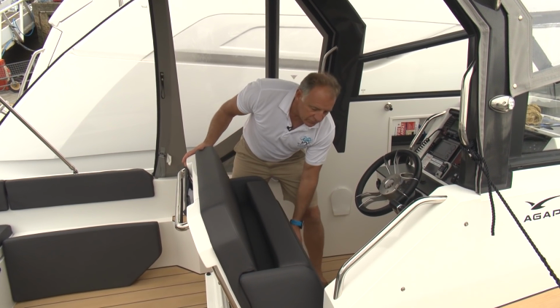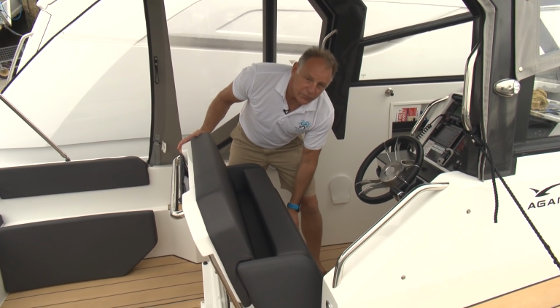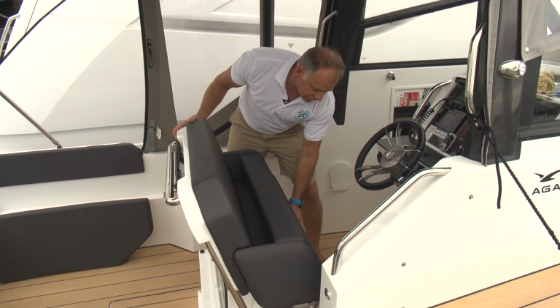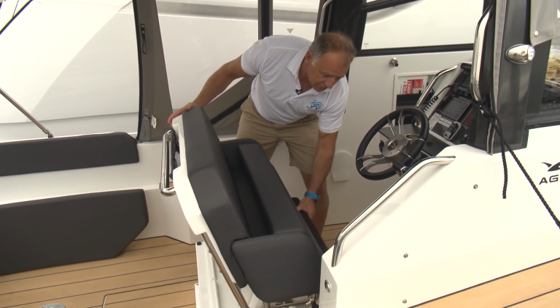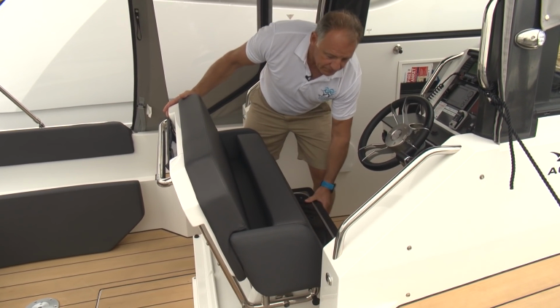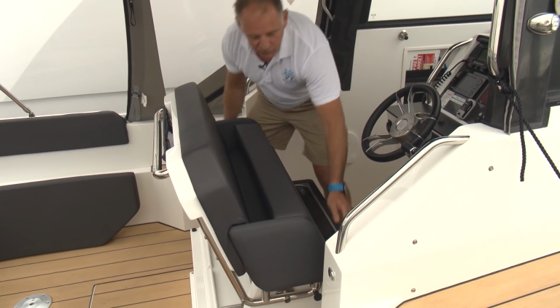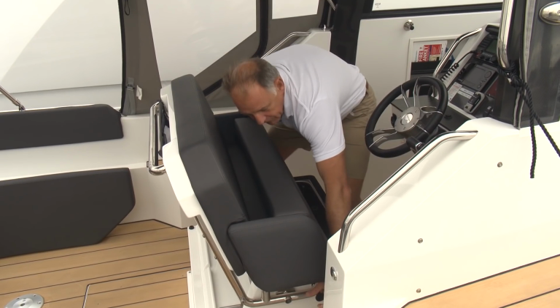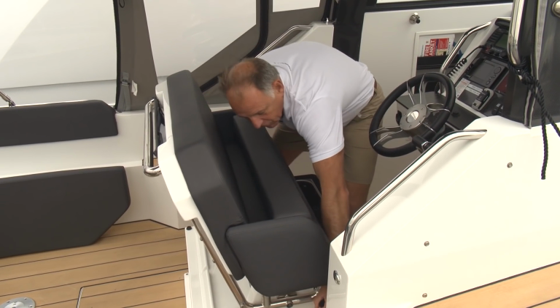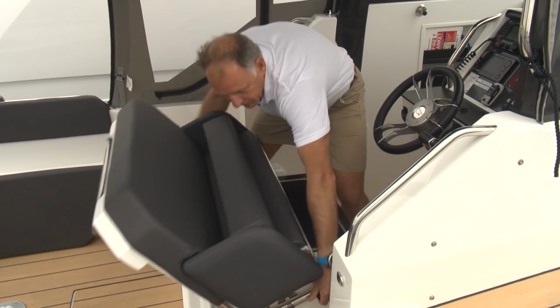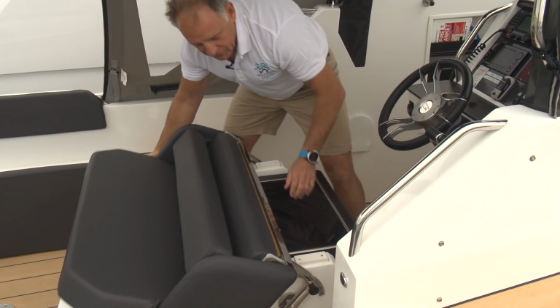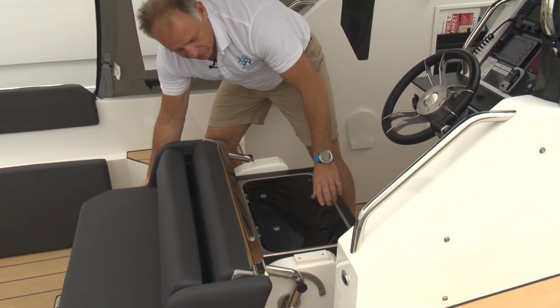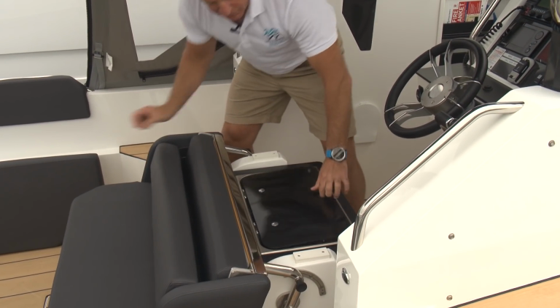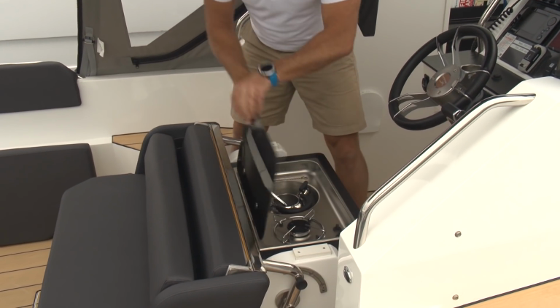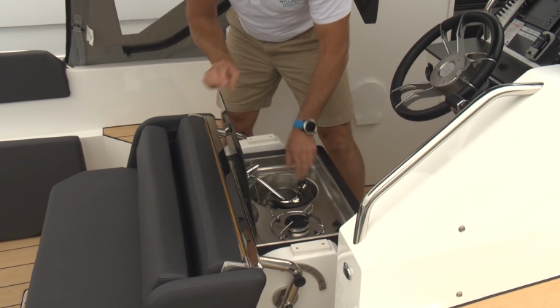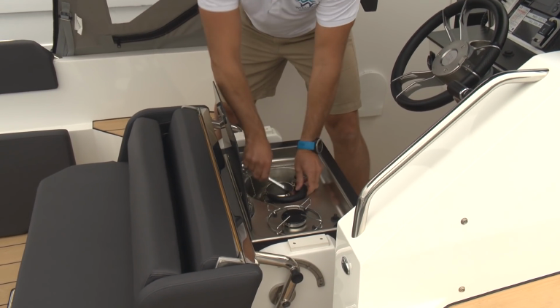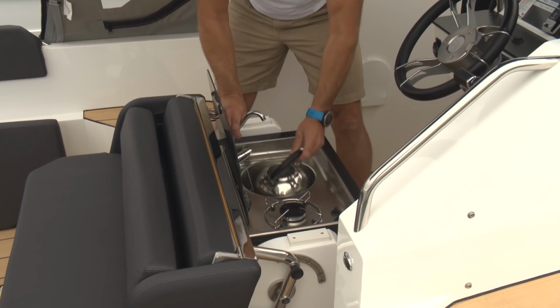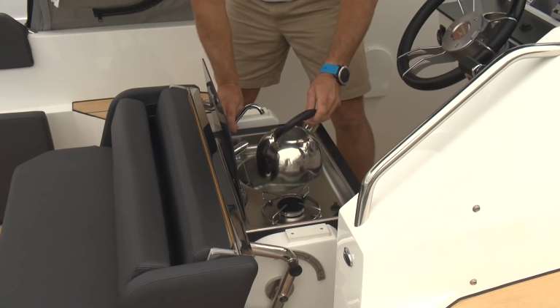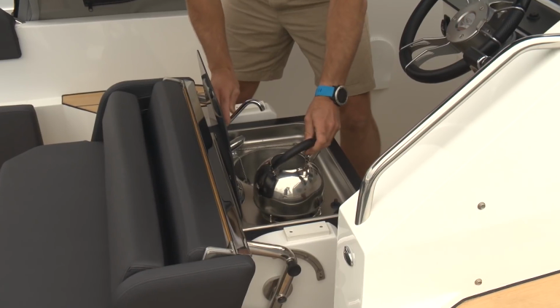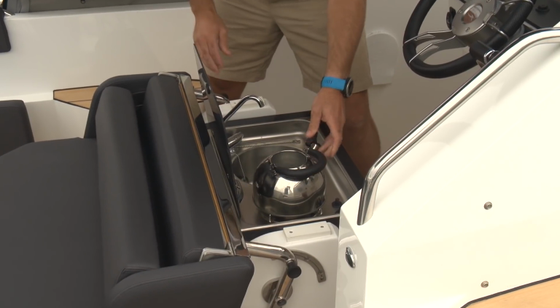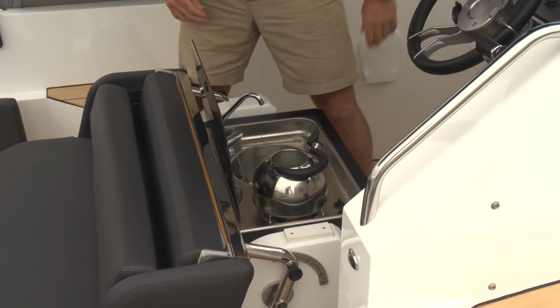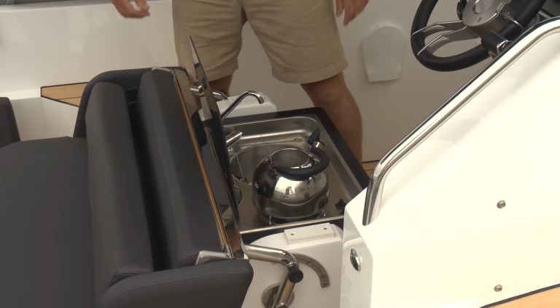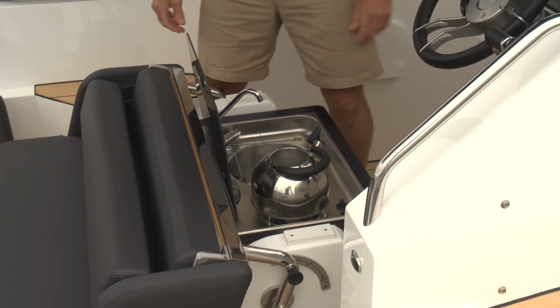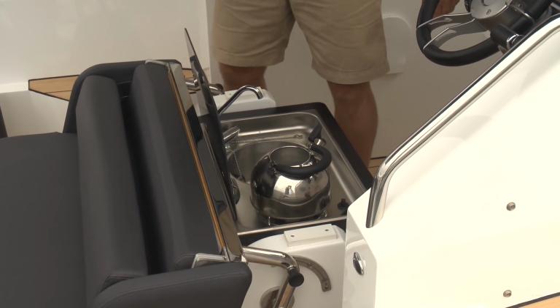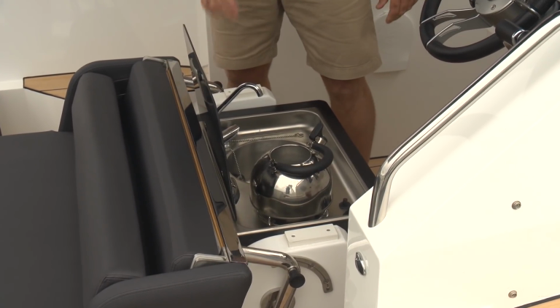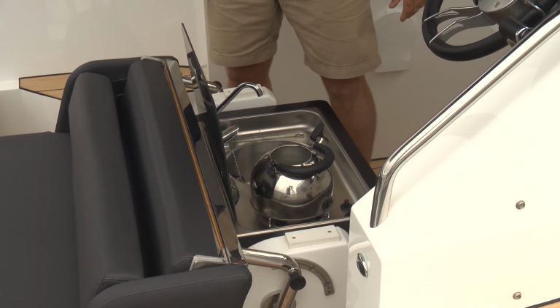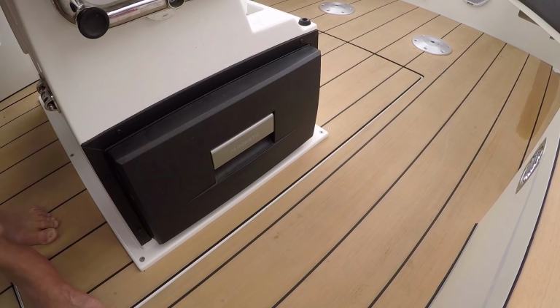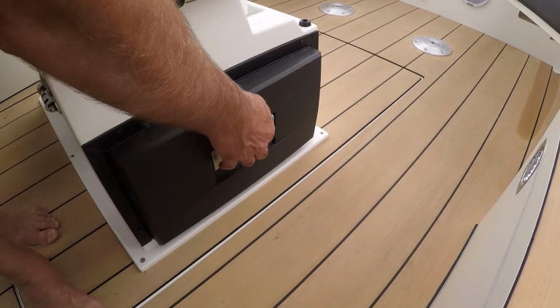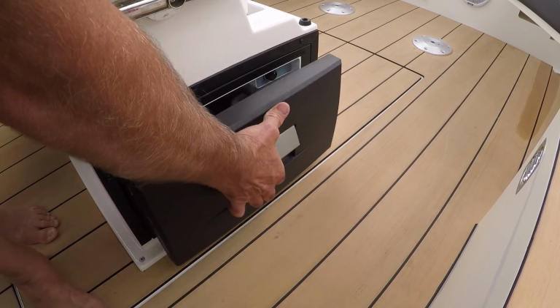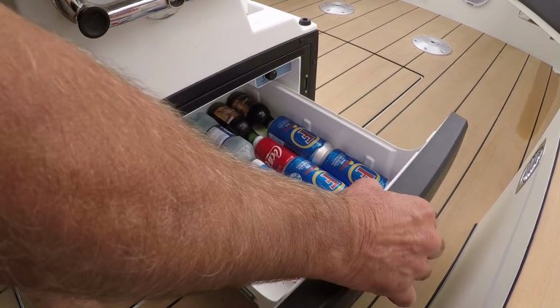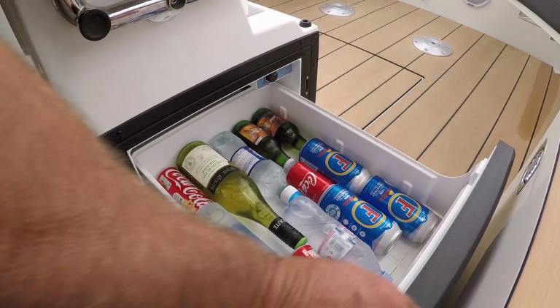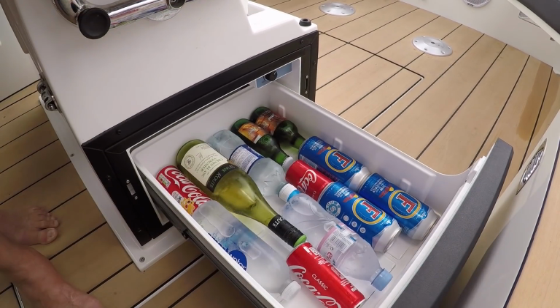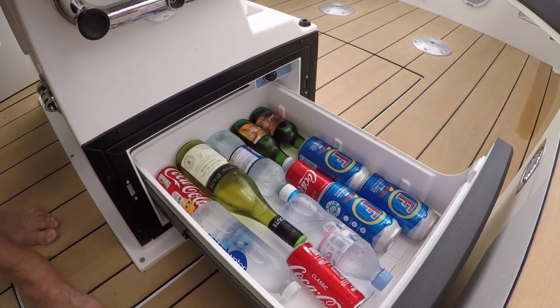Underneath the helm seat here, you've got a nice little gas stove and a sink, so you can boil your kettle and wash up with fresh running water. And underneath the cooker and sink, you have the fridge.